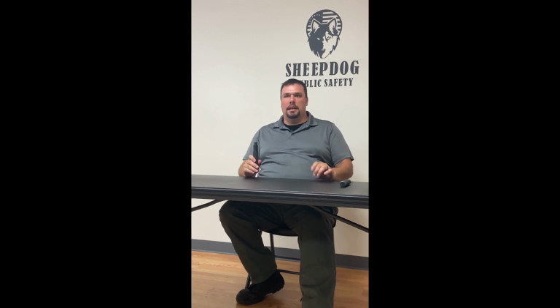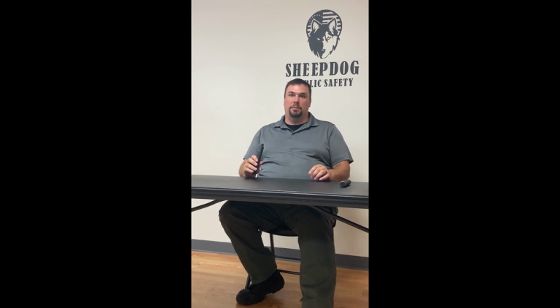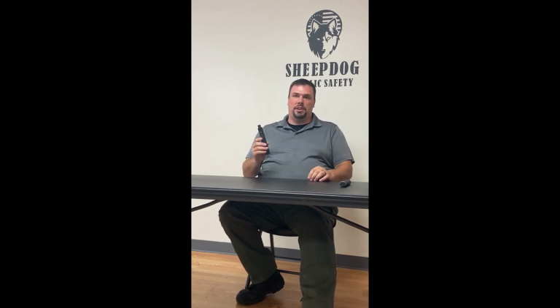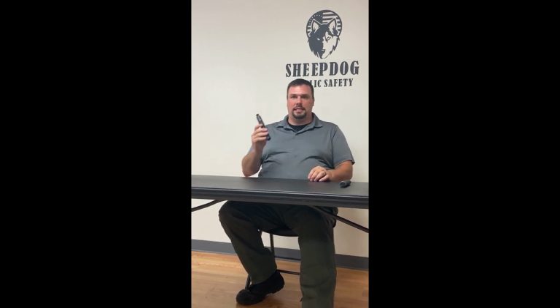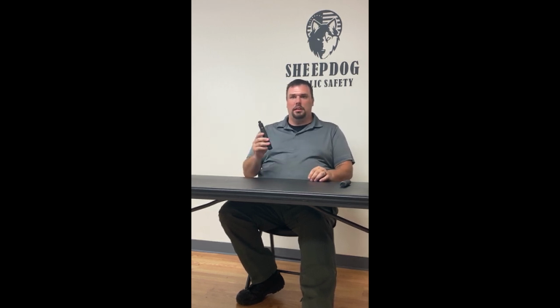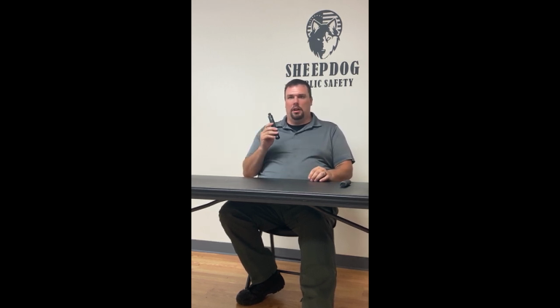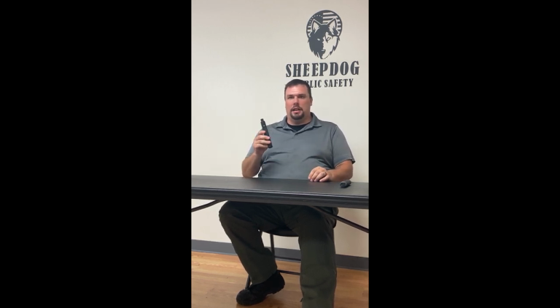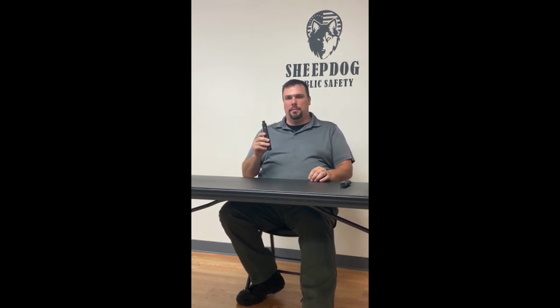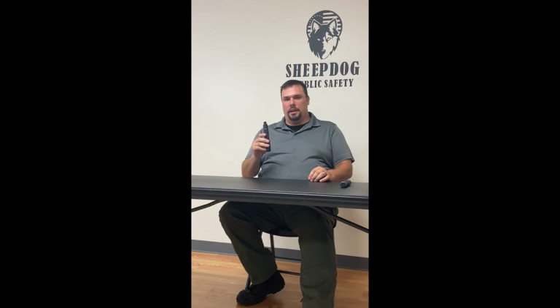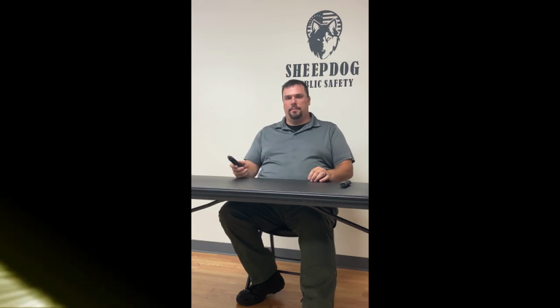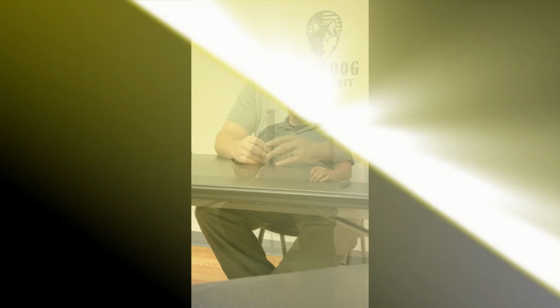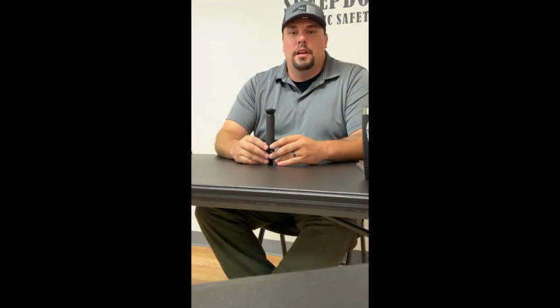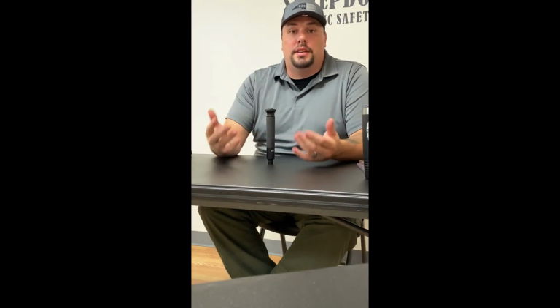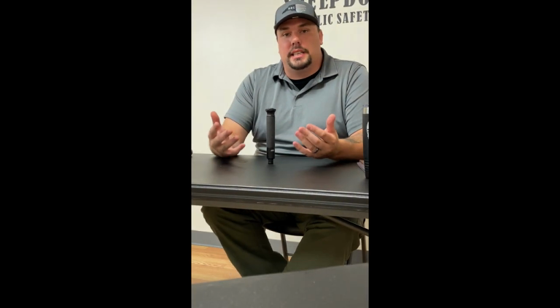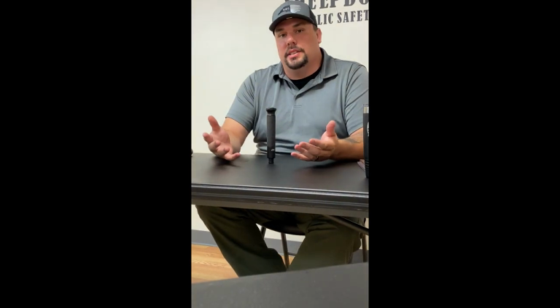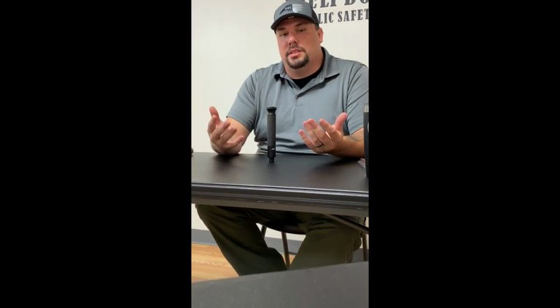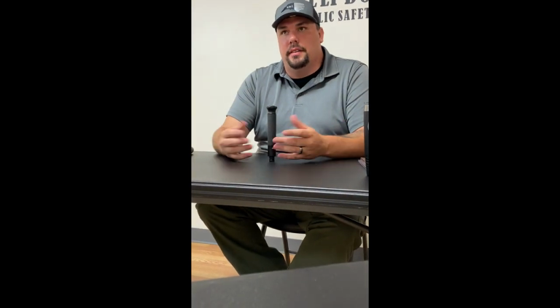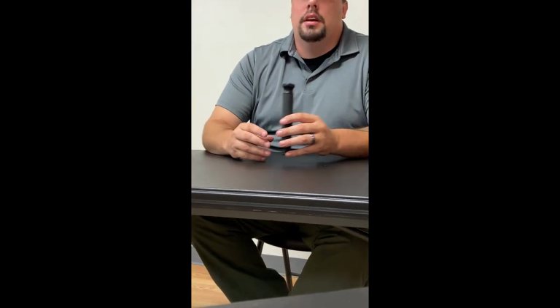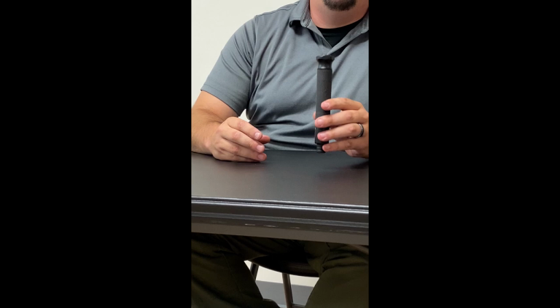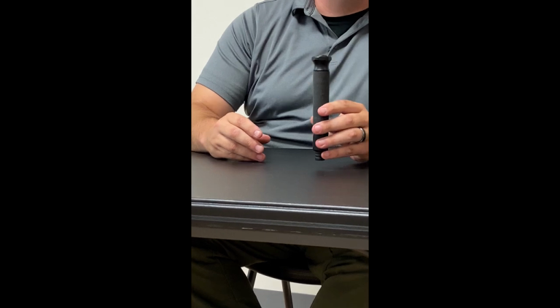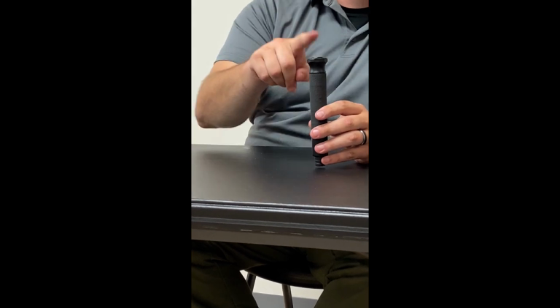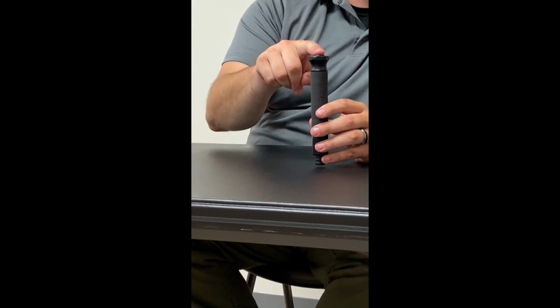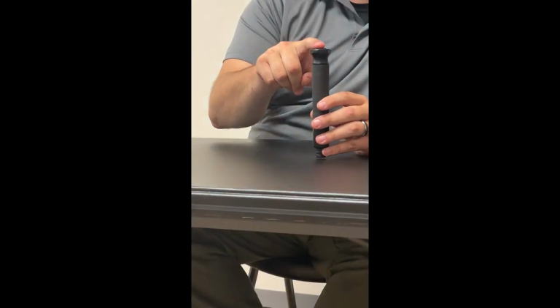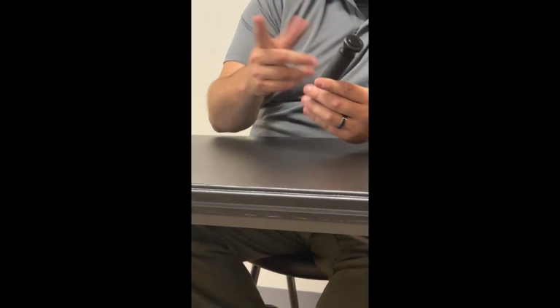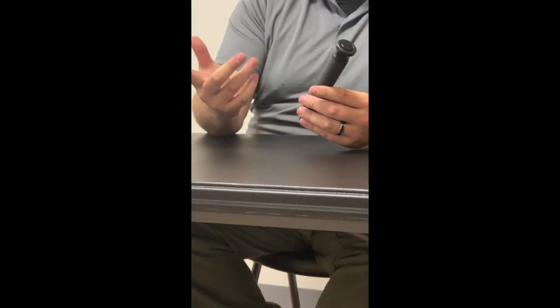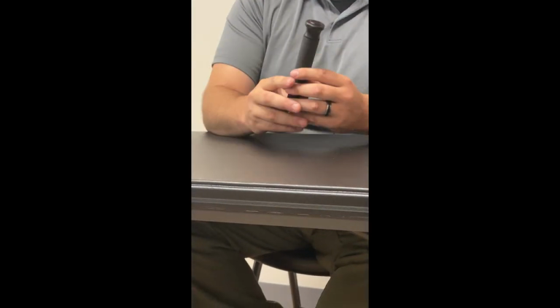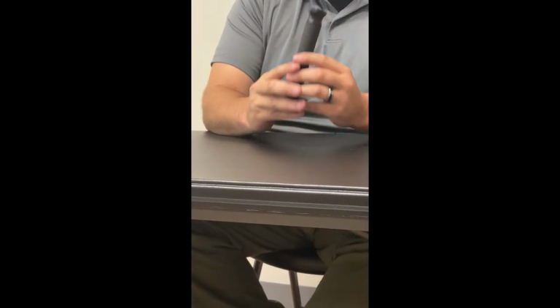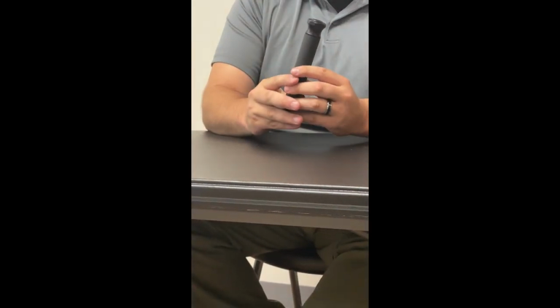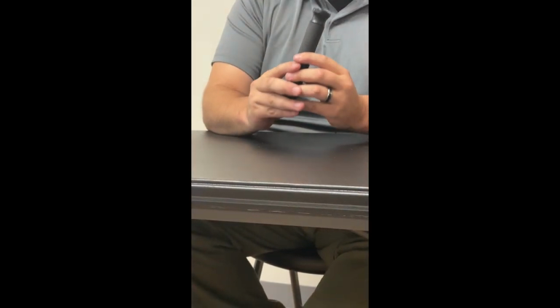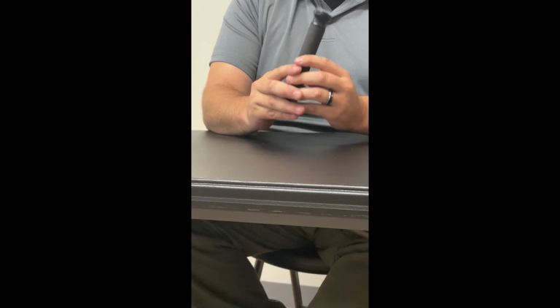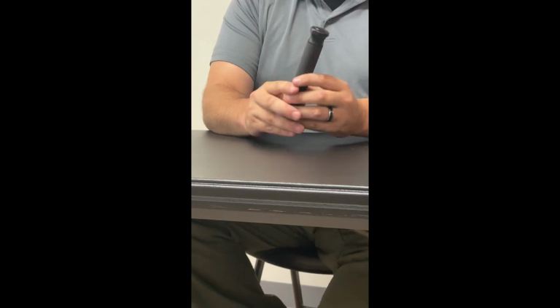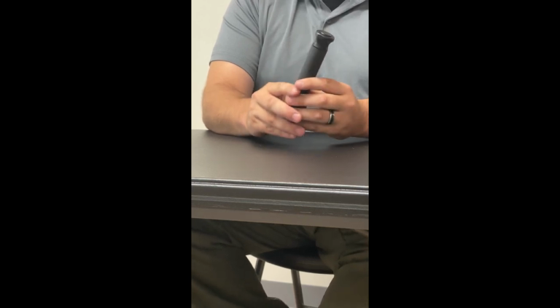It is available in traditional steel and ultralight aluminum. There are tons of accessories for the ASP baton. Our favorites include the grip cap. The grip cap provides a secure grip under the most adverse conditions.